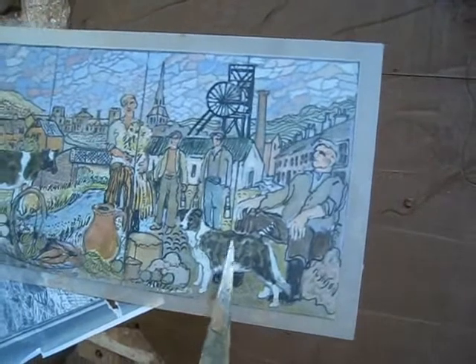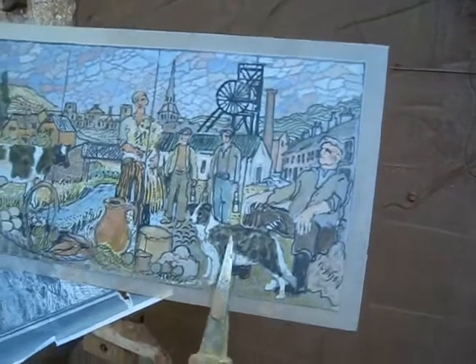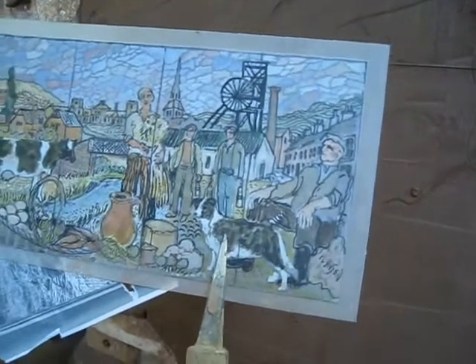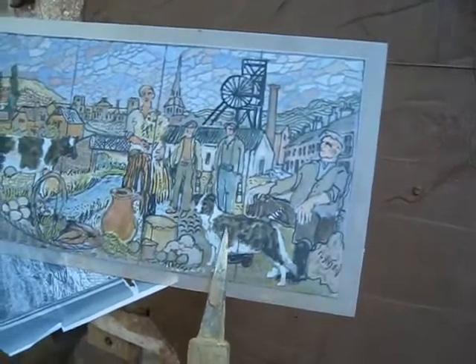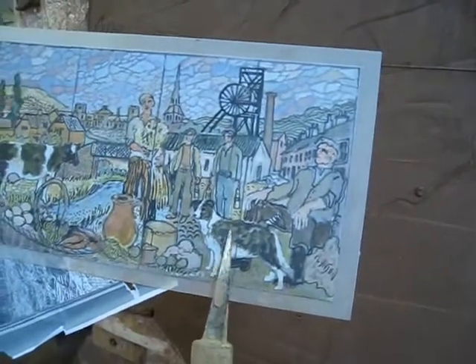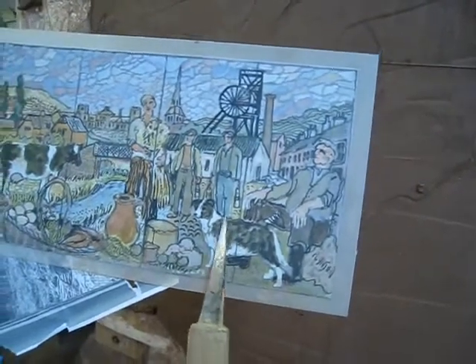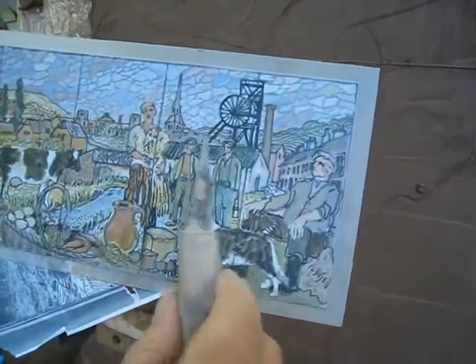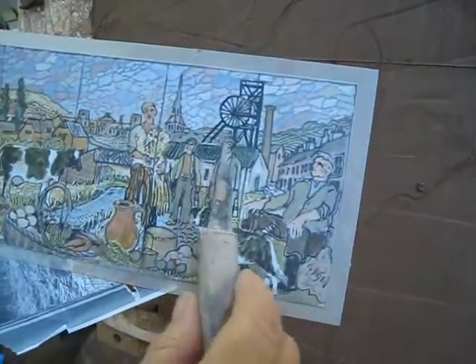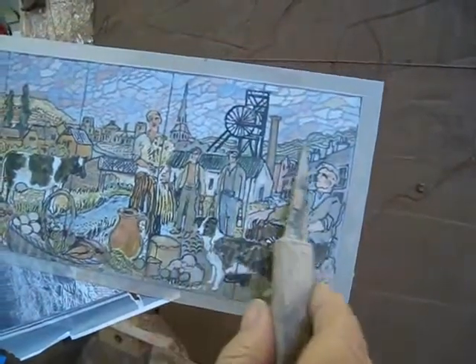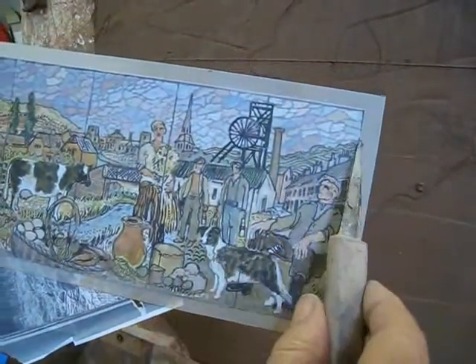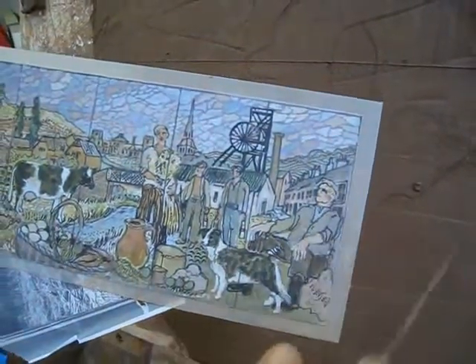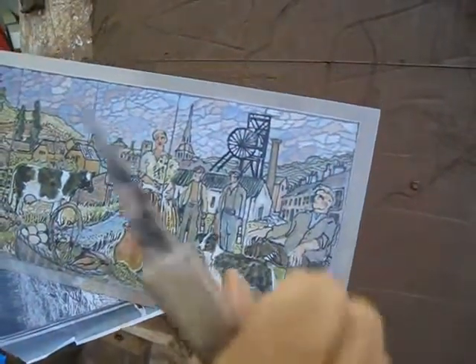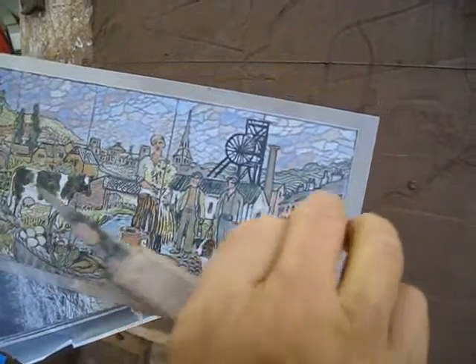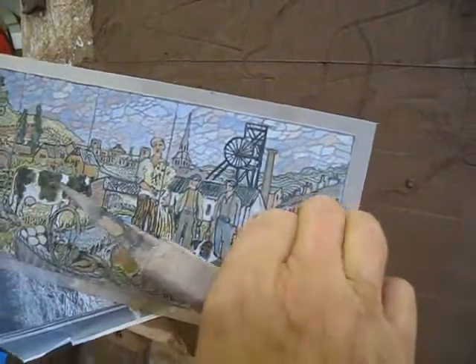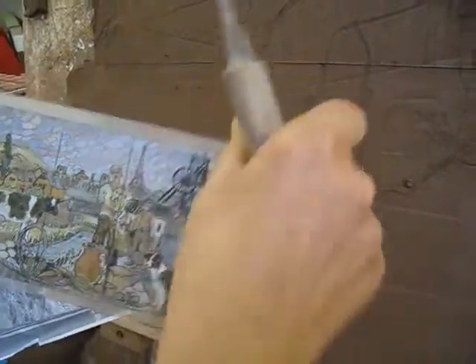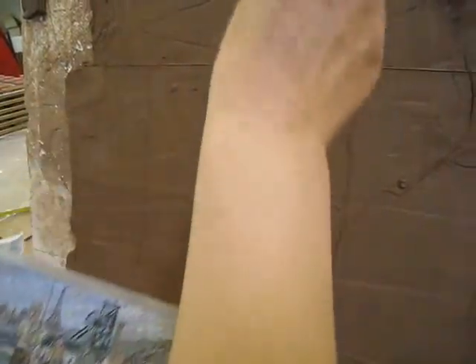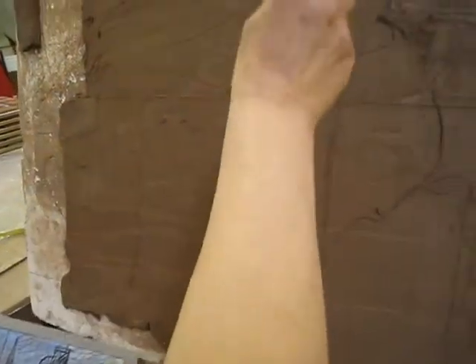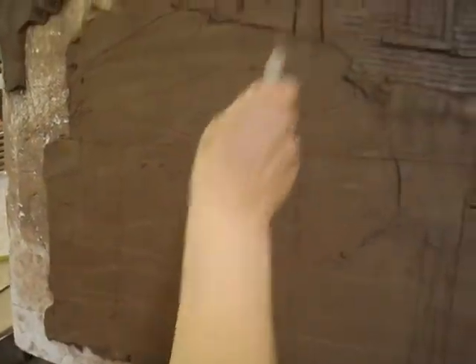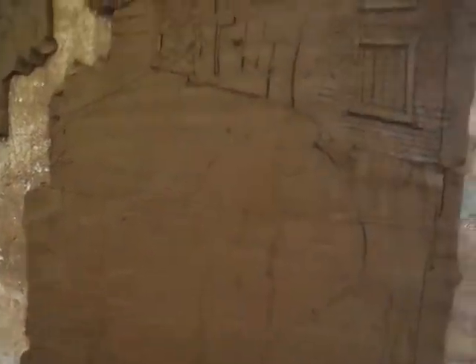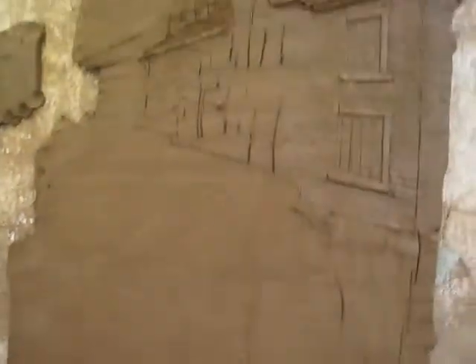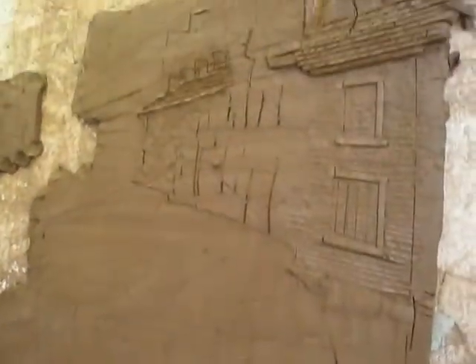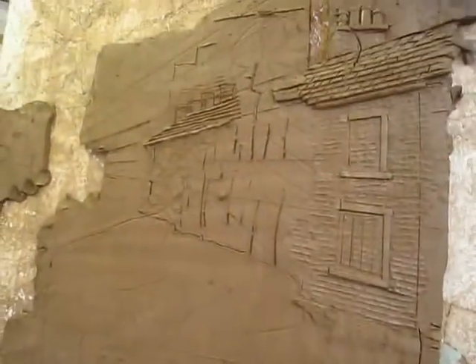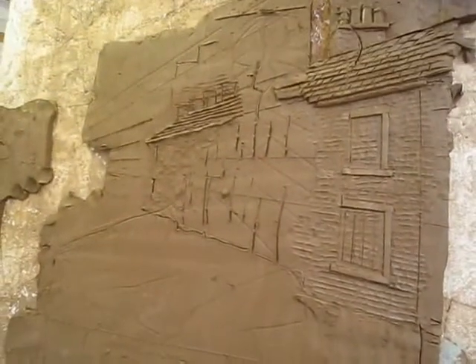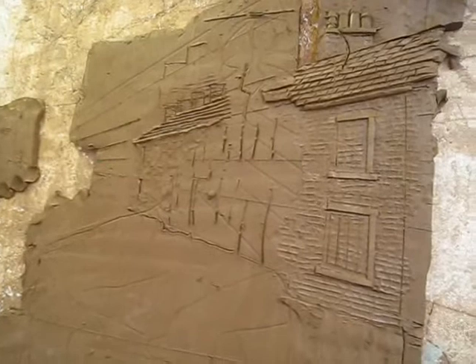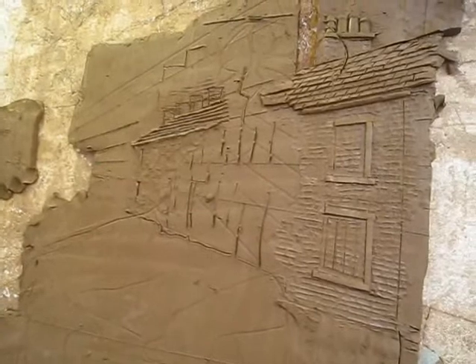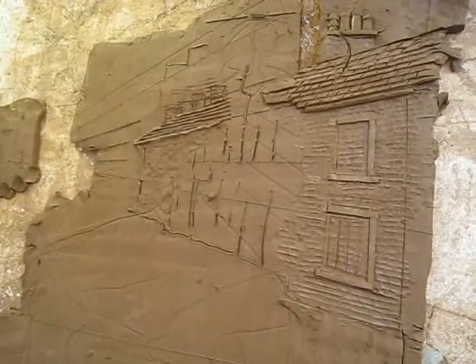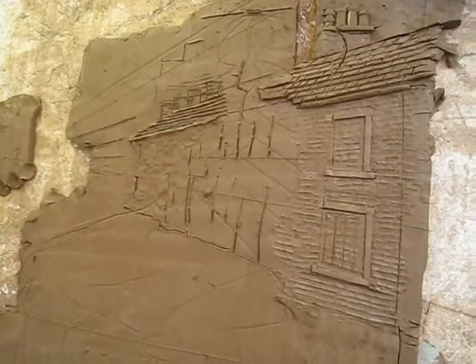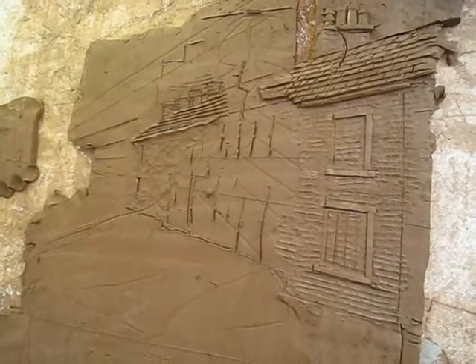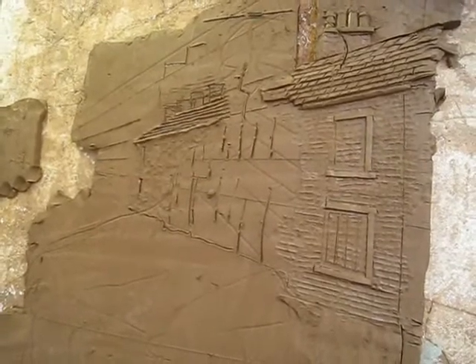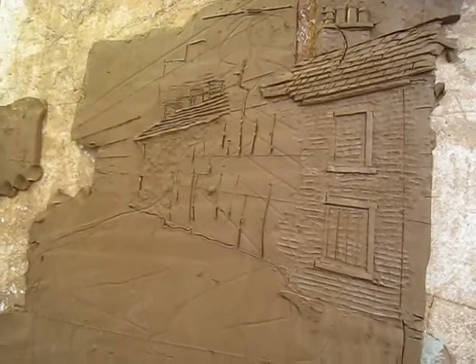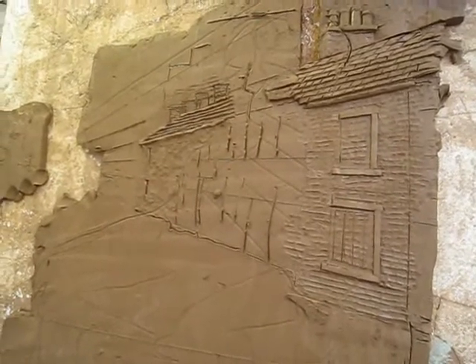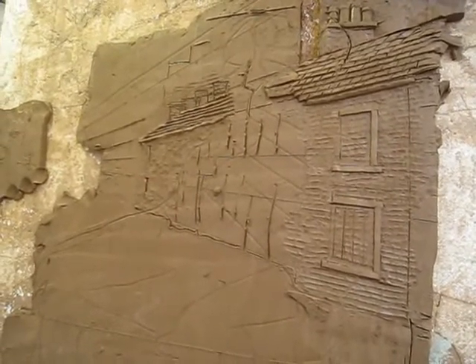That's the sheepdog I've already done. The Pennines running out the background. And this figure is going to be superimposed on these buildings, which are here — these original miners' cottages from the turn of the last century.